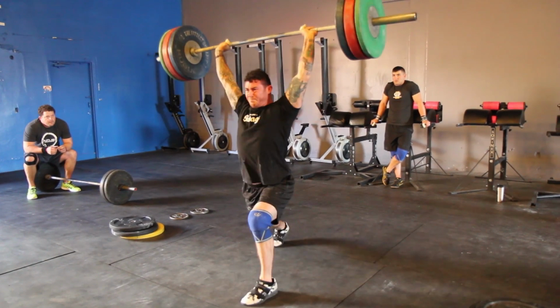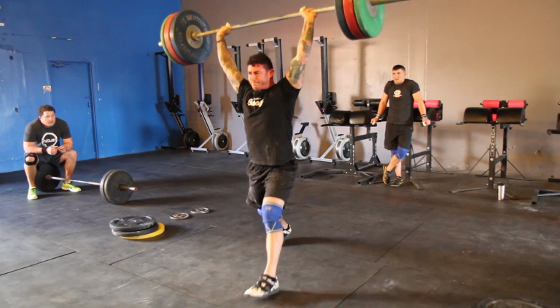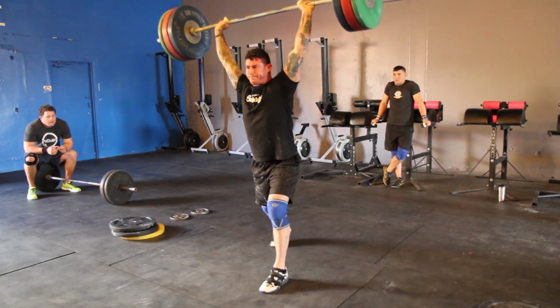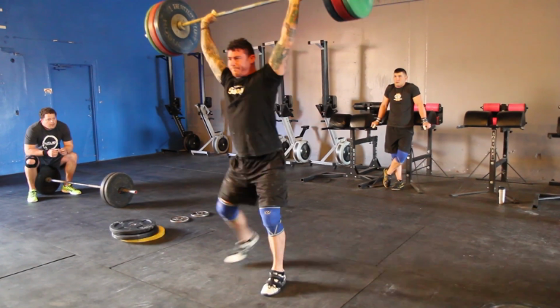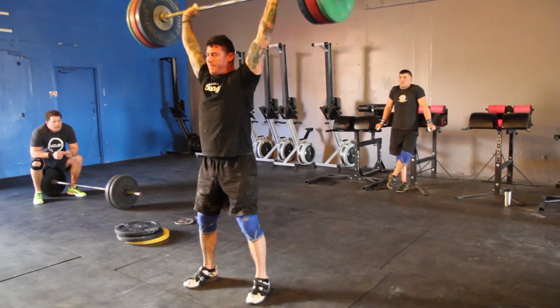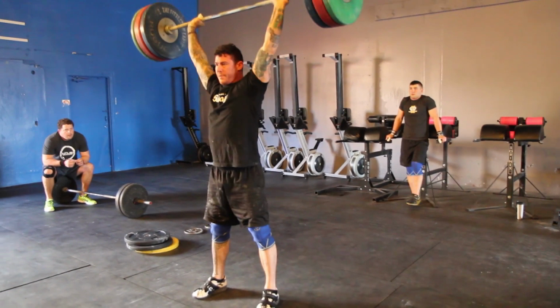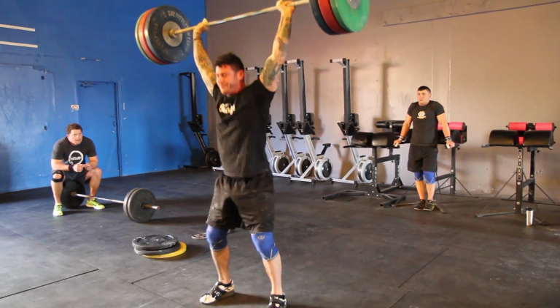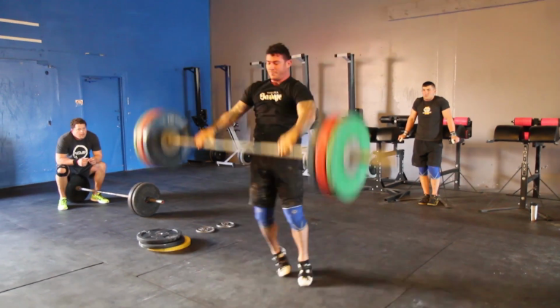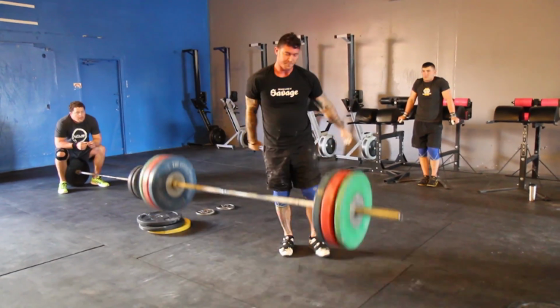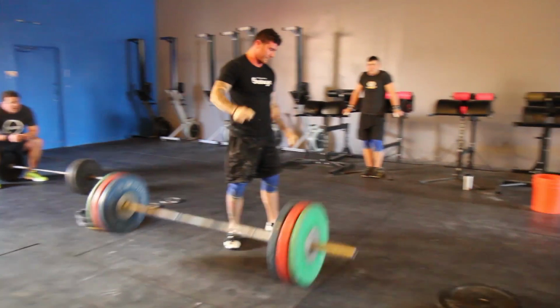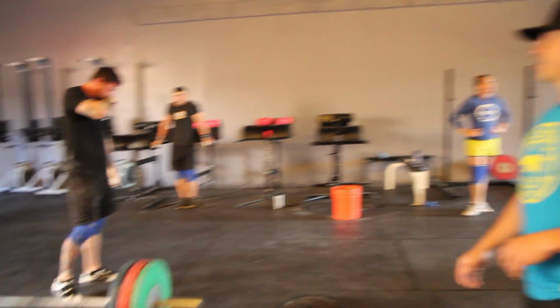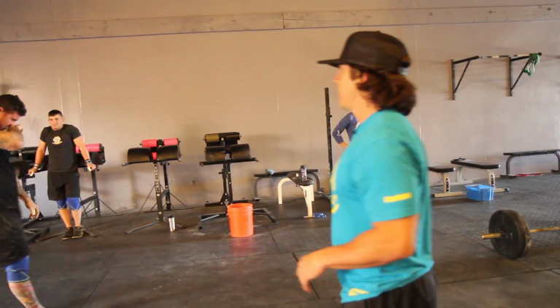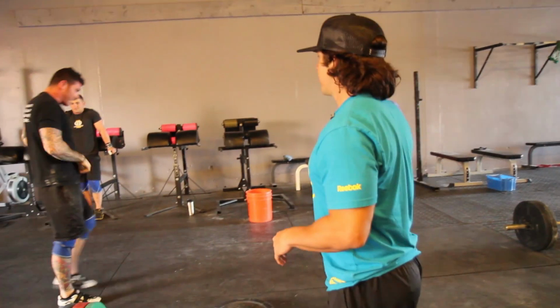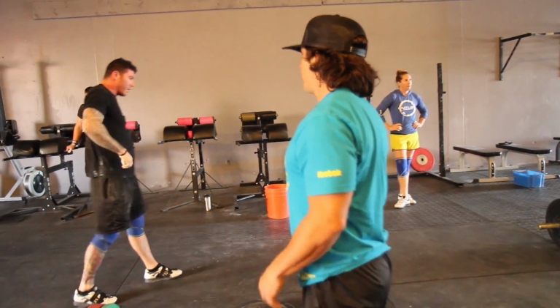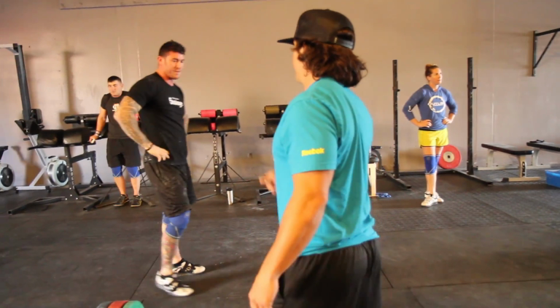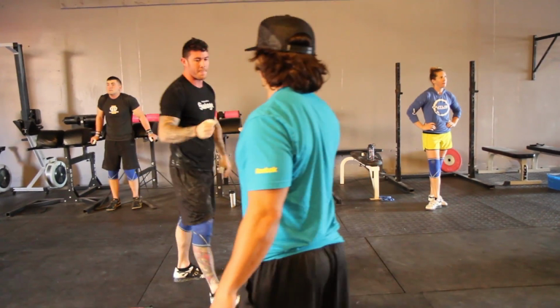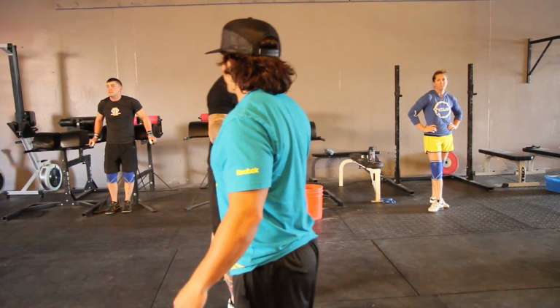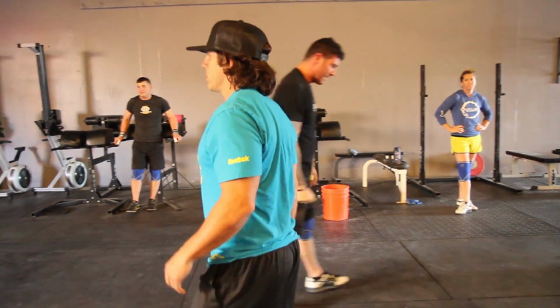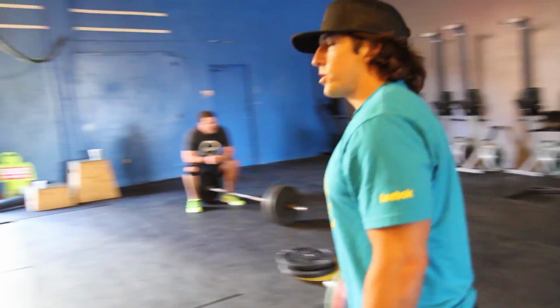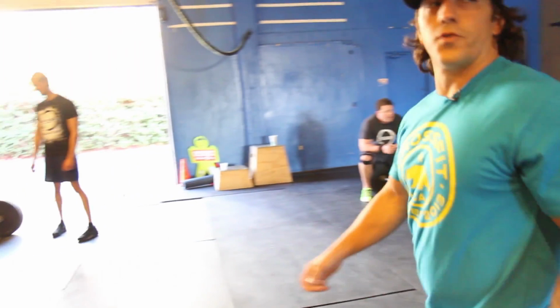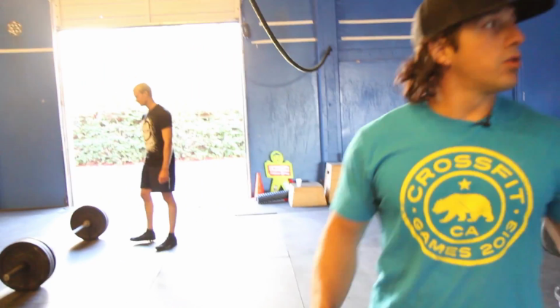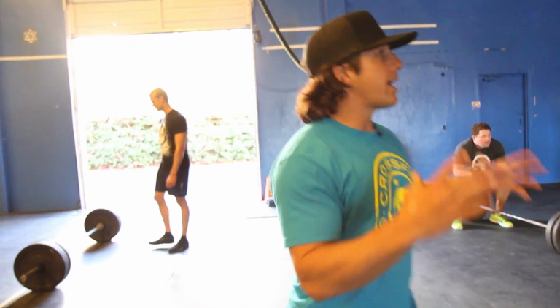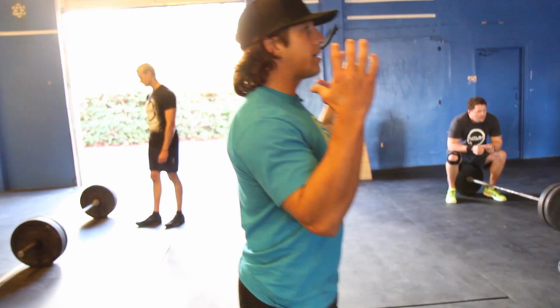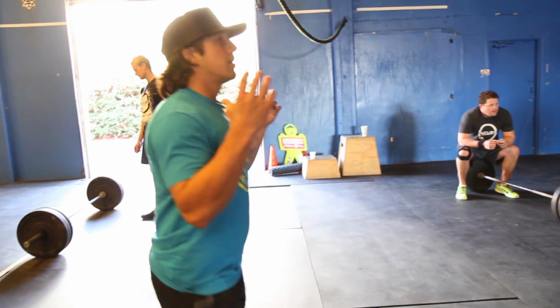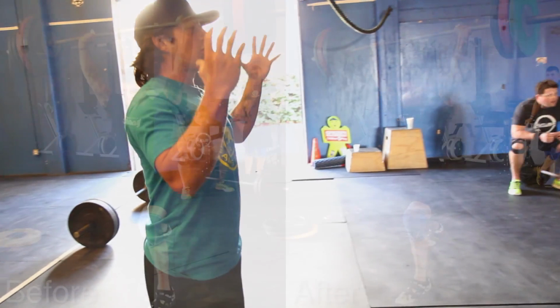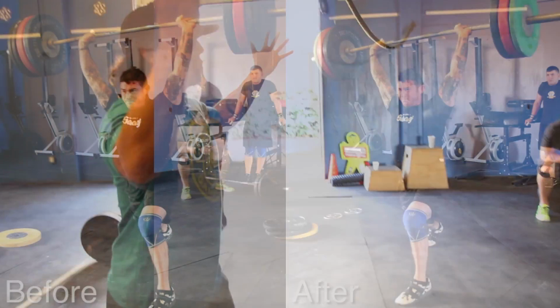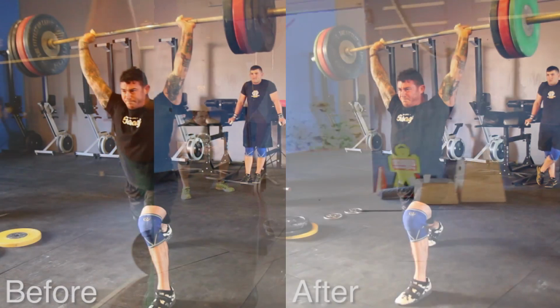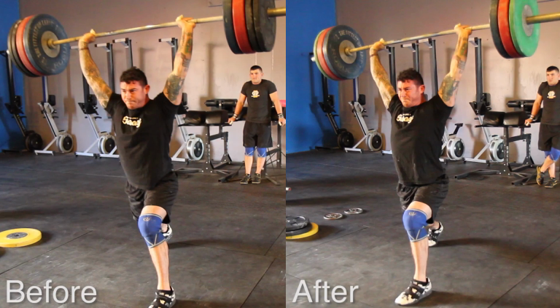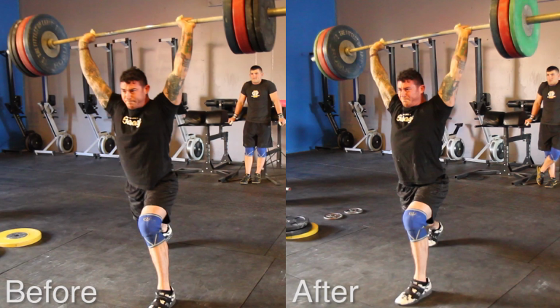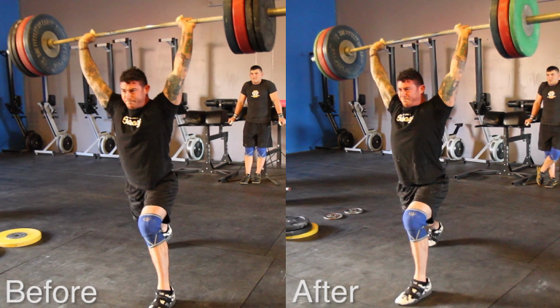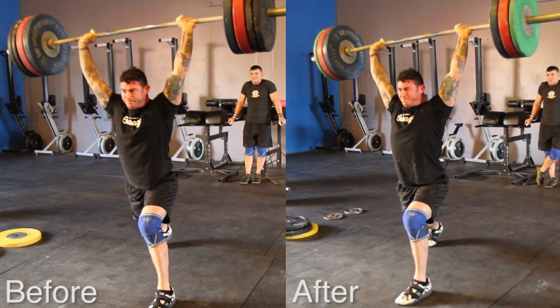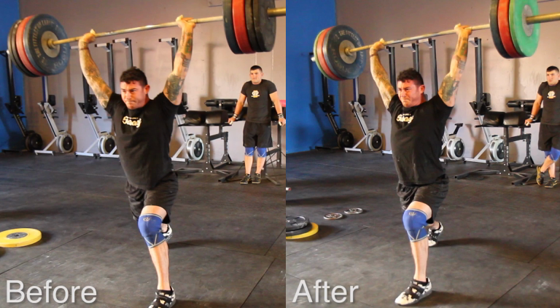There you go! Nice — oh yeah, good job man, that looked good. Torso is vertical on that dip, you drove through, boom — that was an easy jerk.